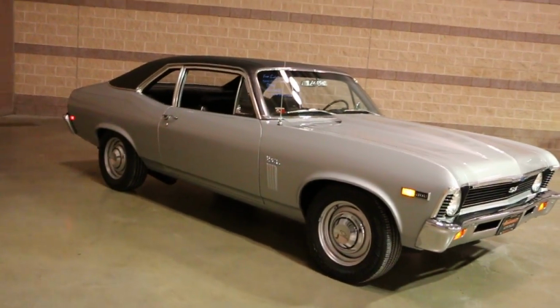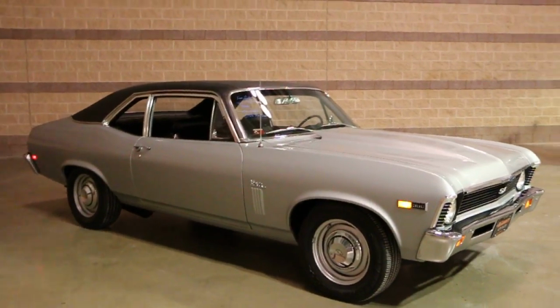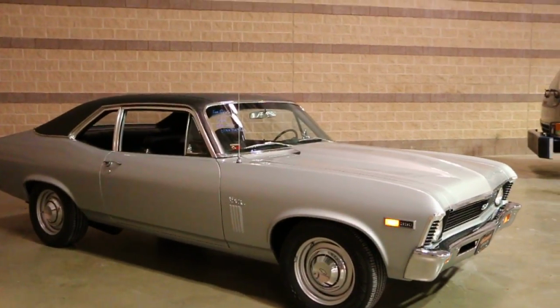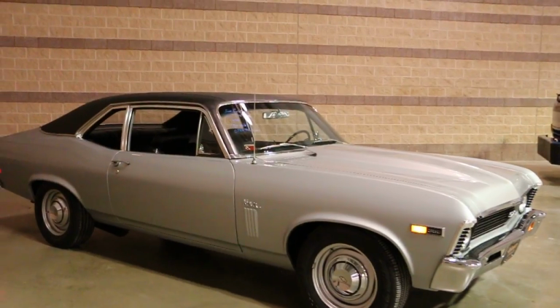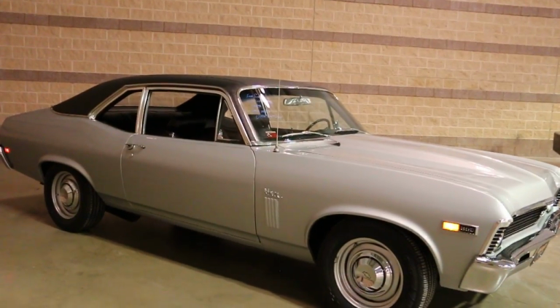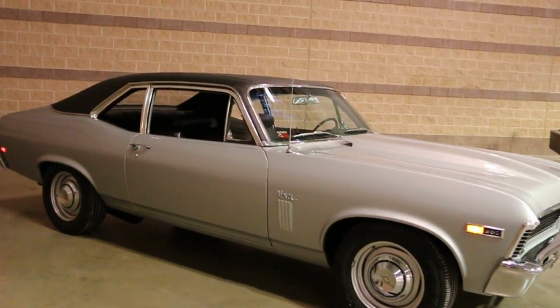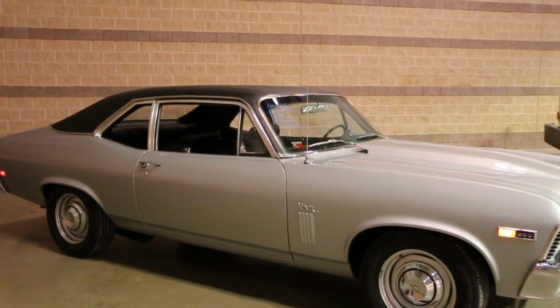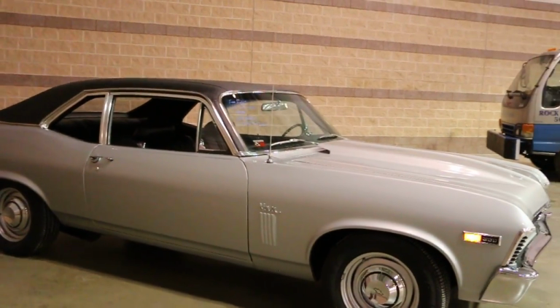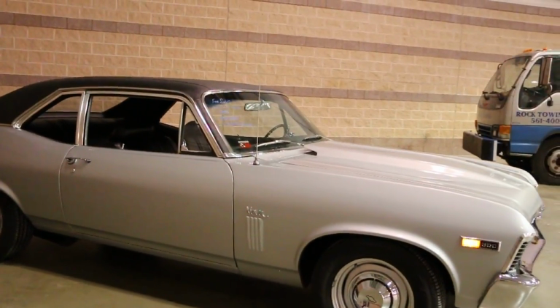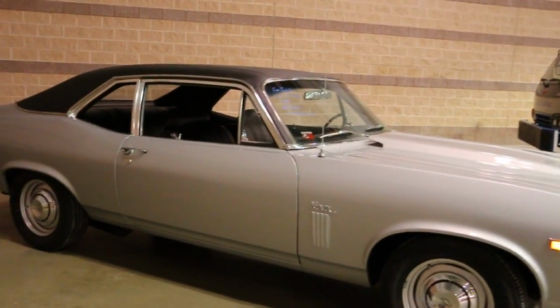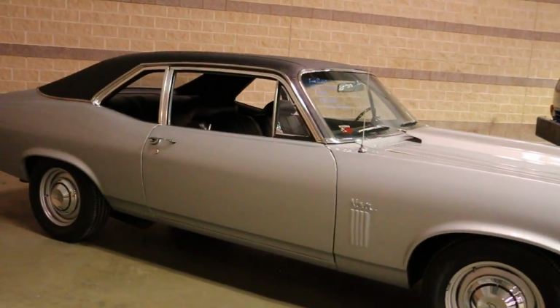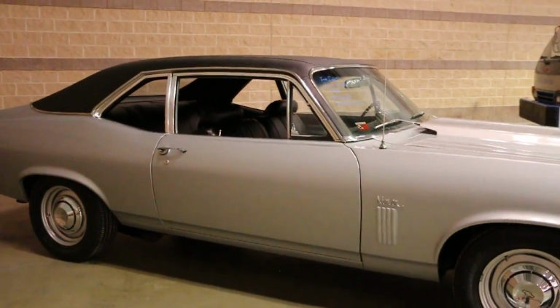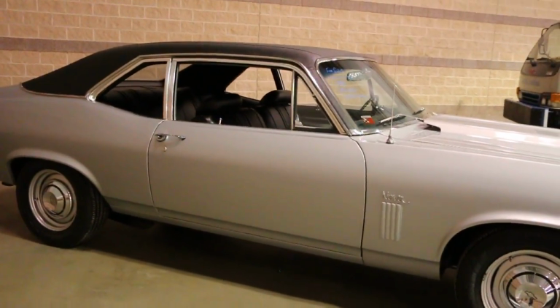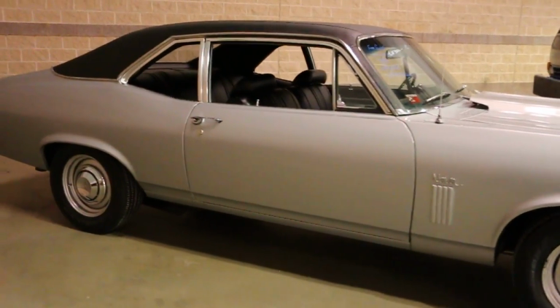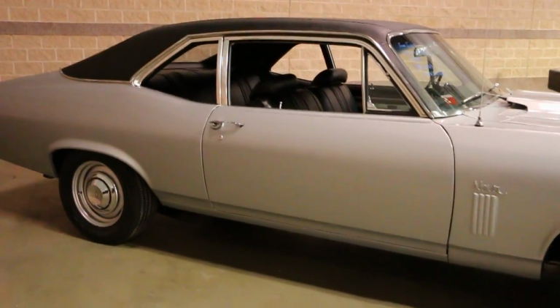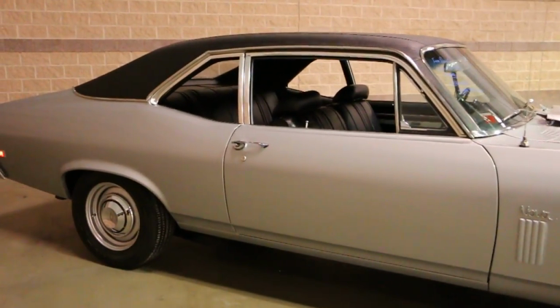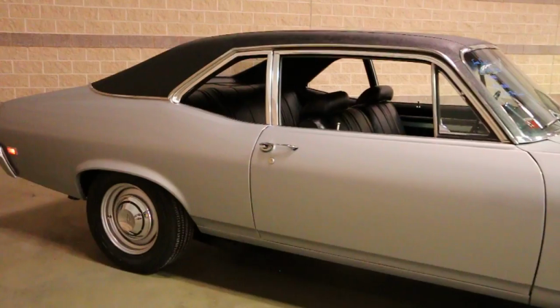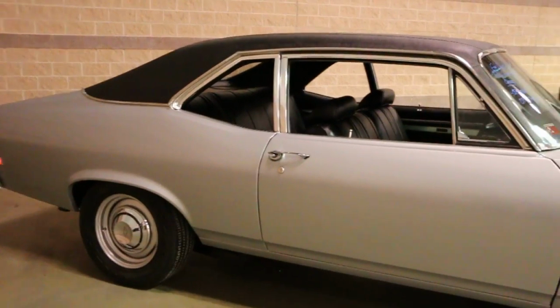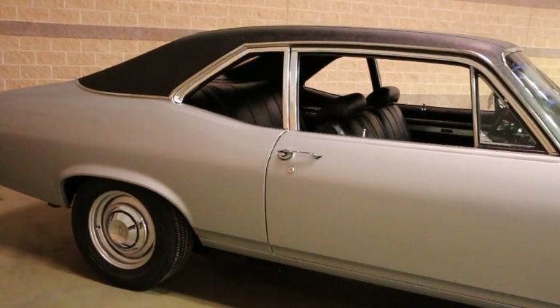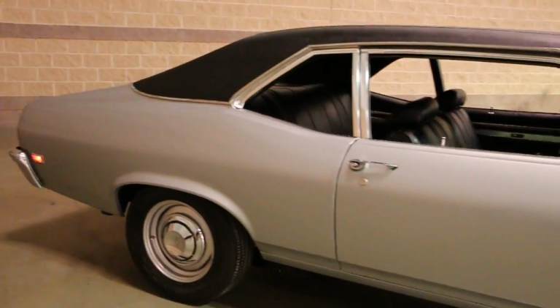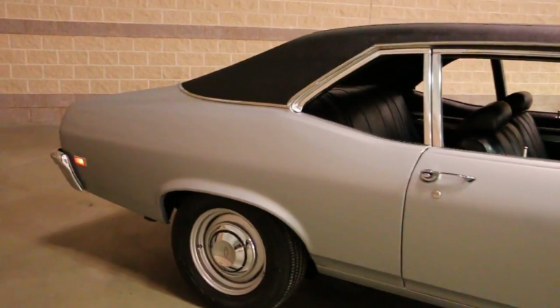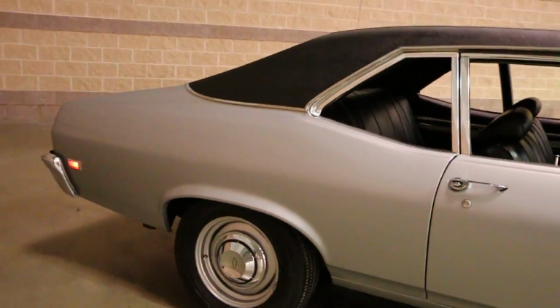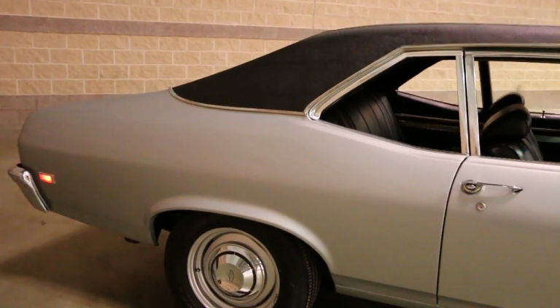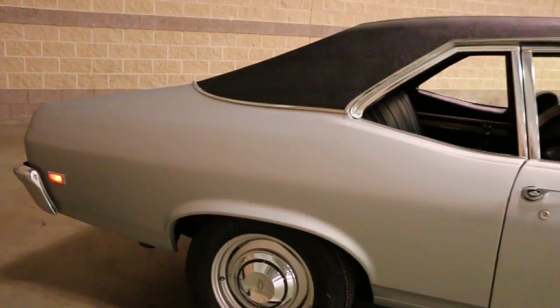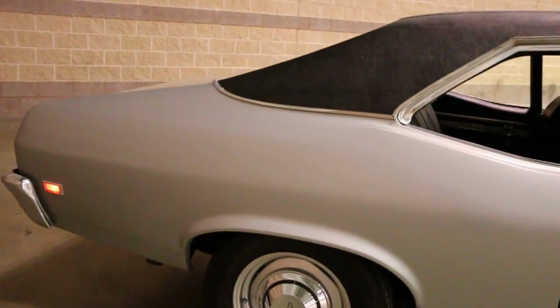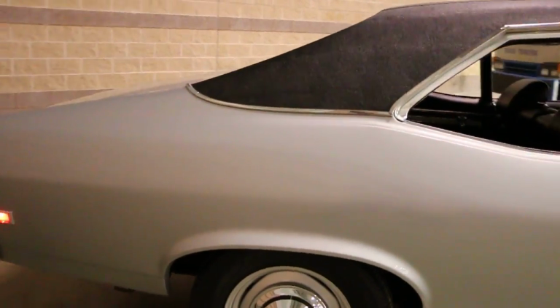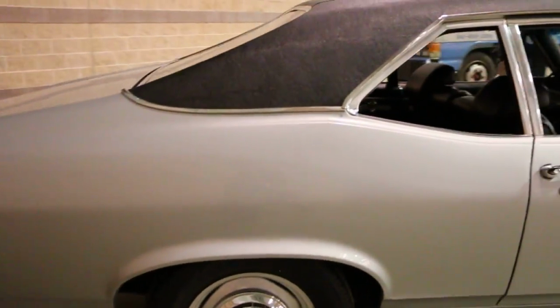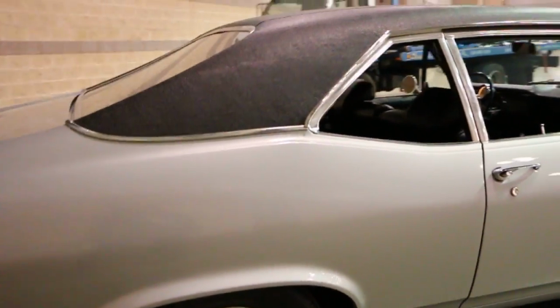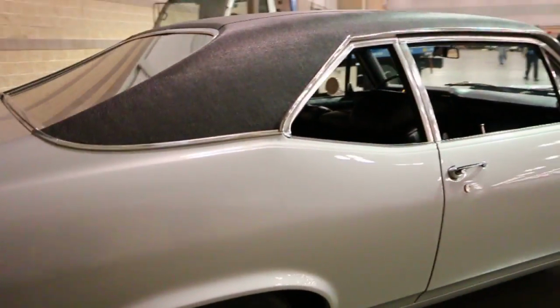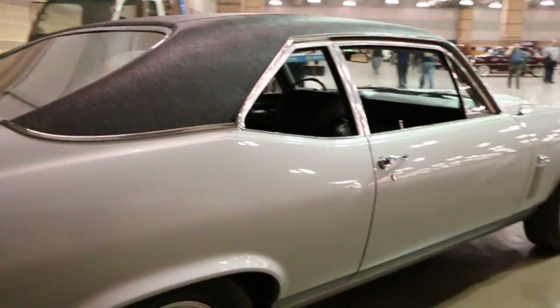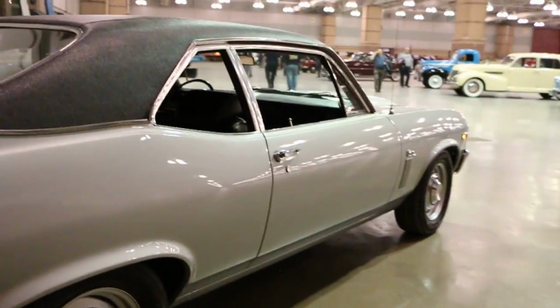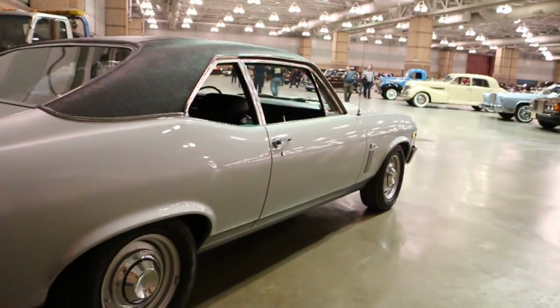It's a 406 with Airflow Research Heads. I have those on my Corvette — Airflow, yeah. Power steering, power brakes. A.C. — A.C. that works? Wow. Heat that works. Actually works, huh?